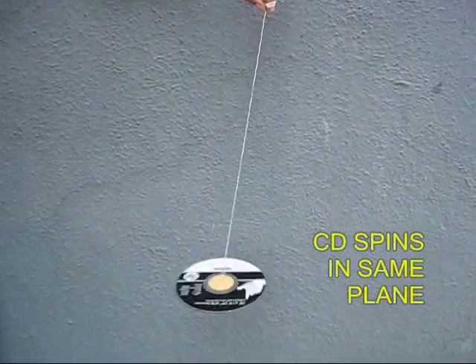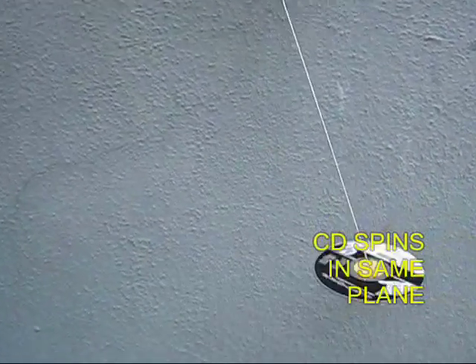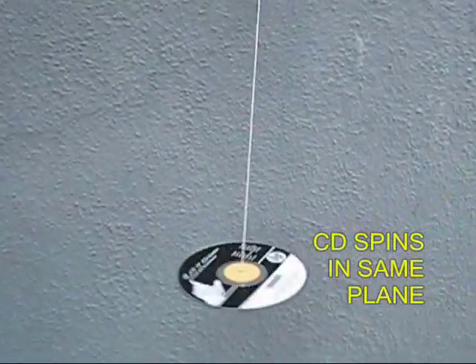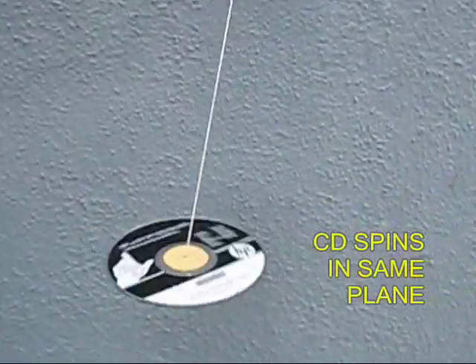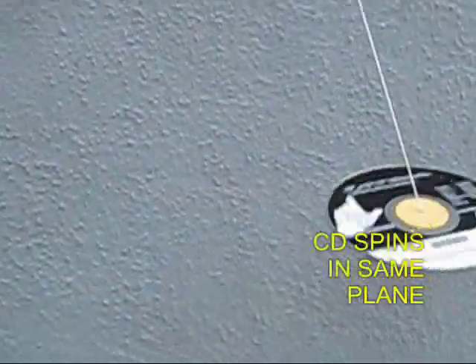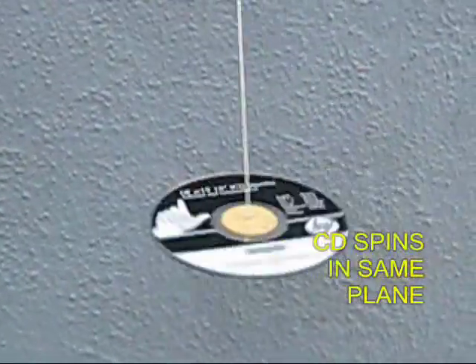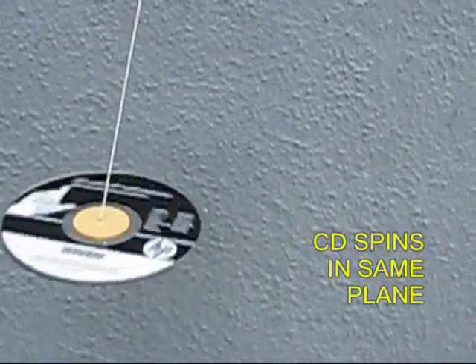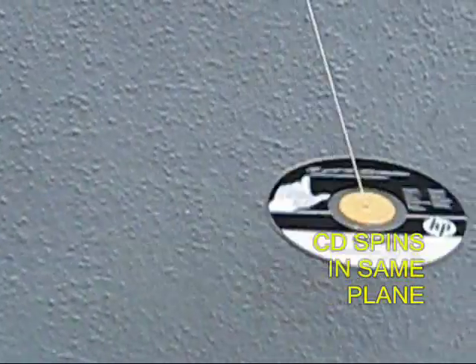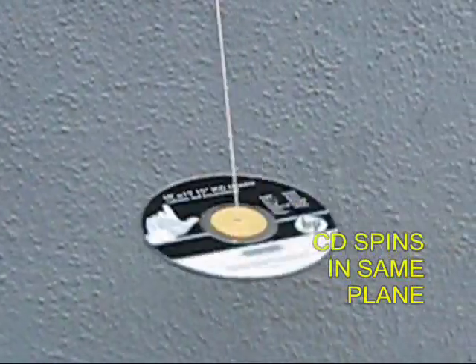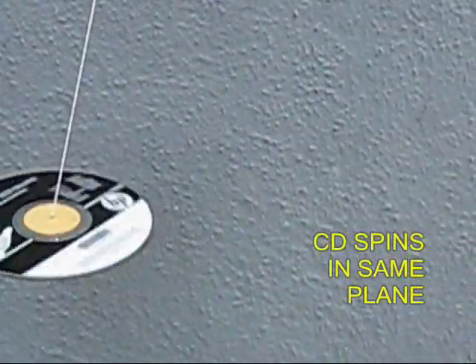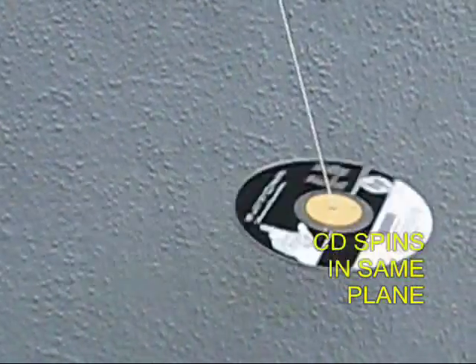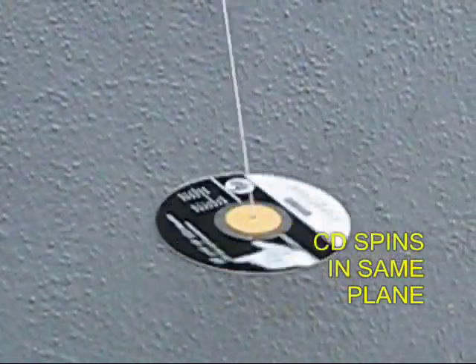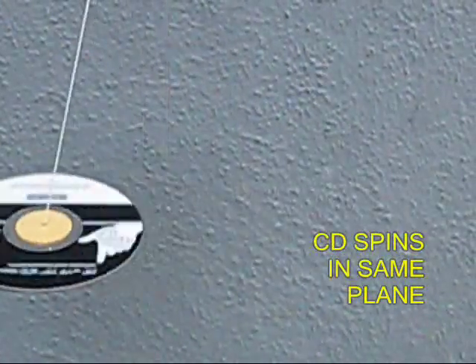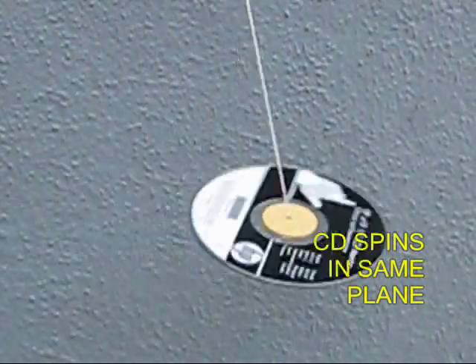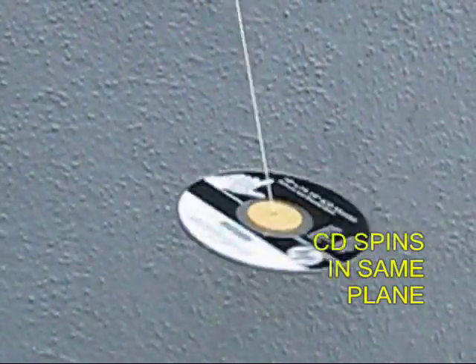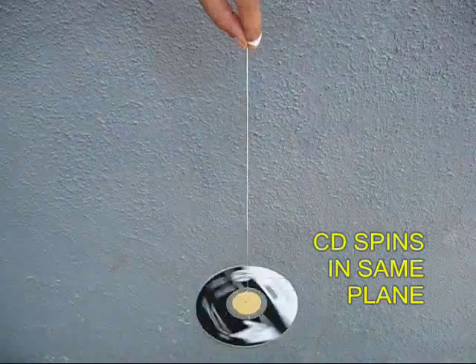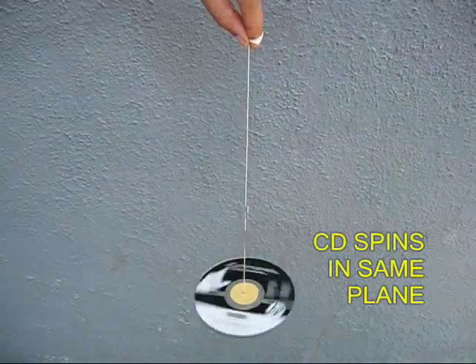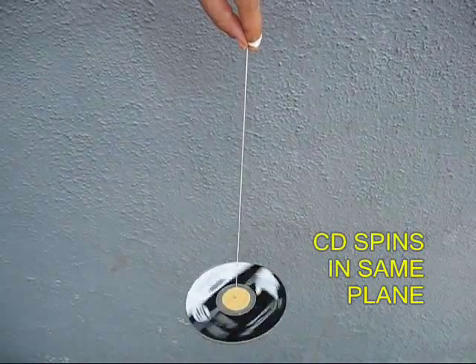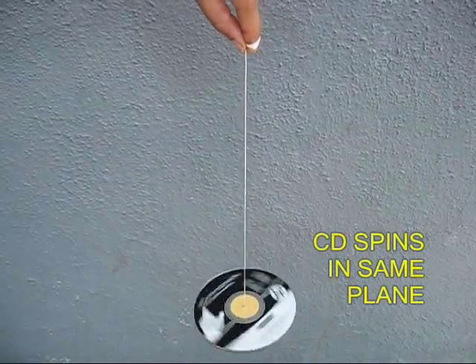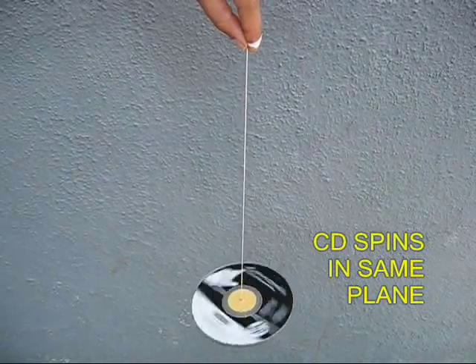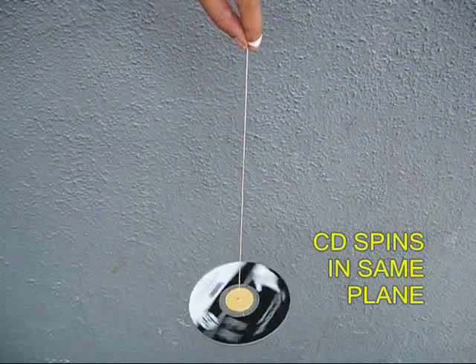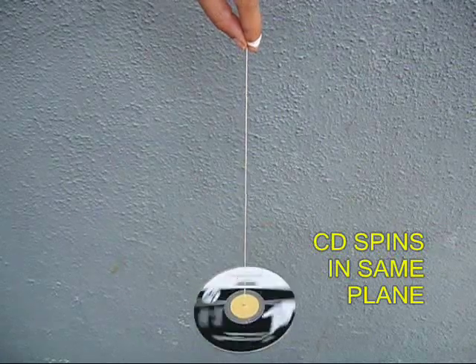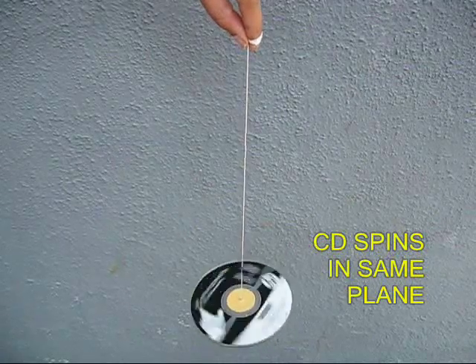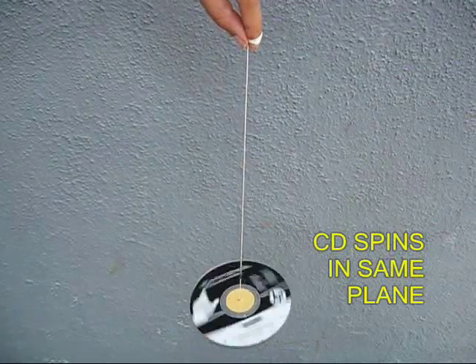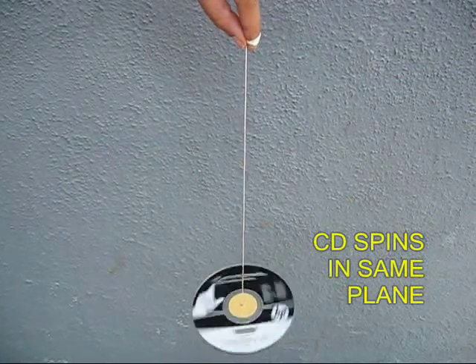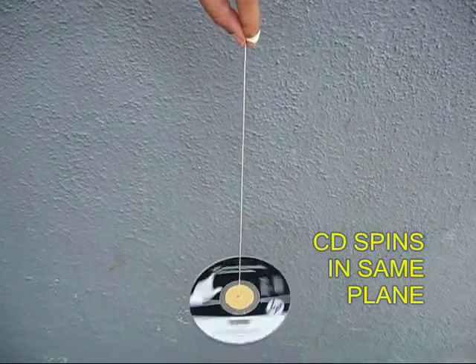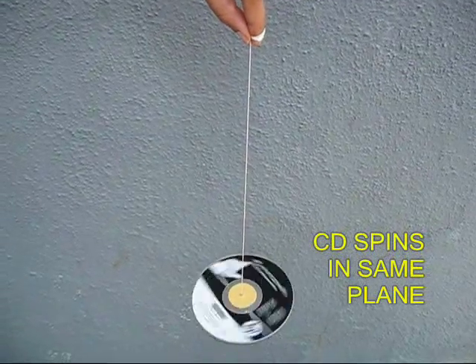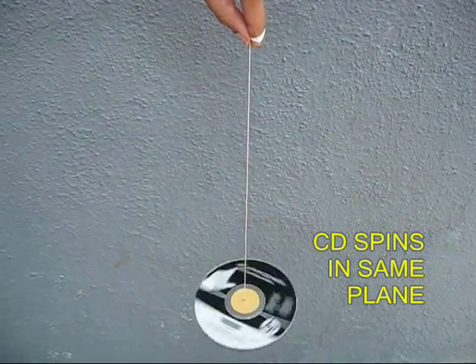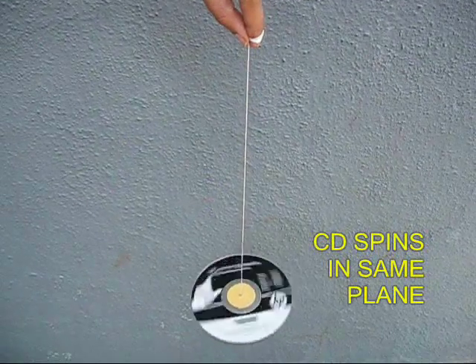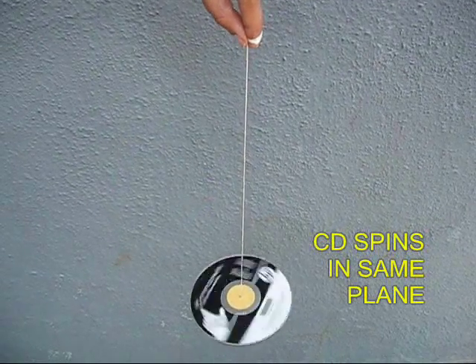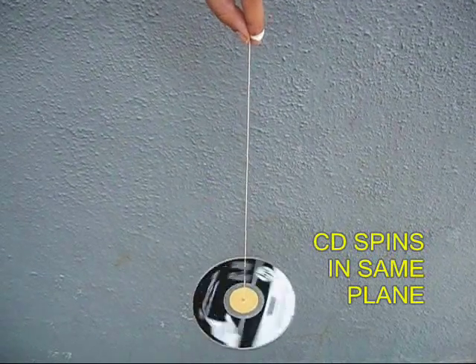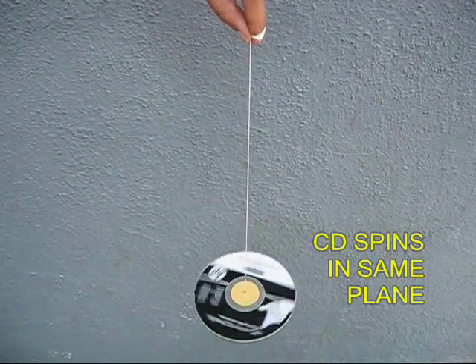A gyroscope is used for navigation in rockets. The CD always keeps spinning in the same plane. You can also keep the CD vertically down.